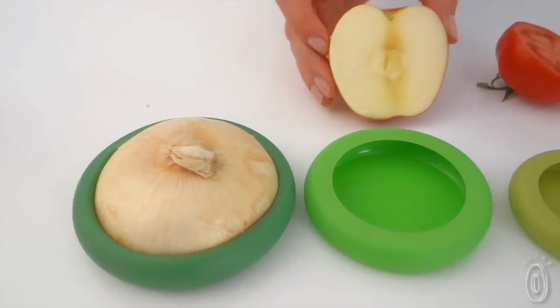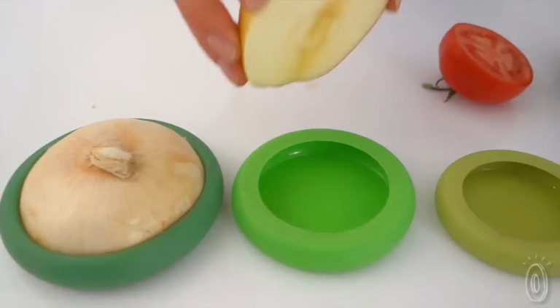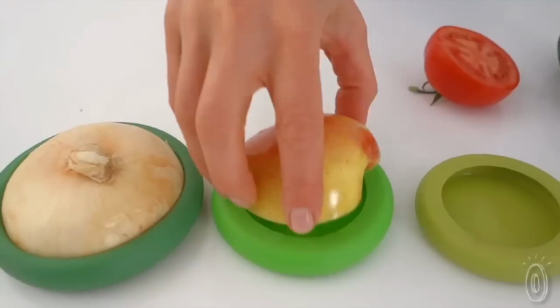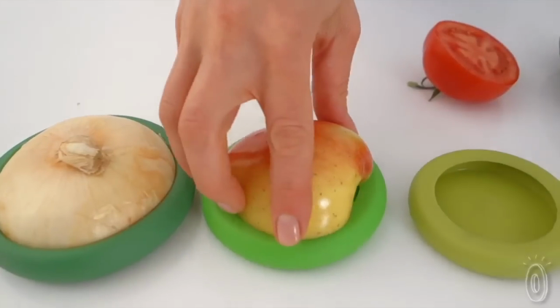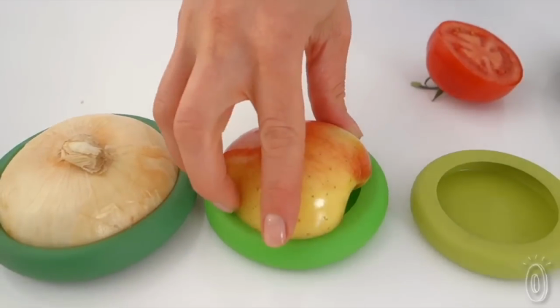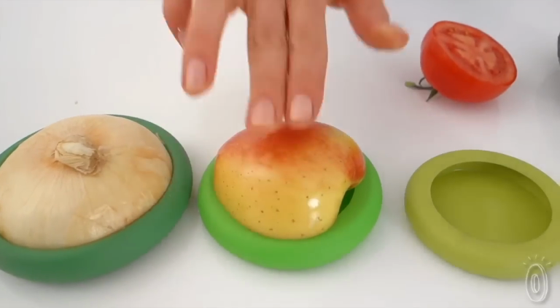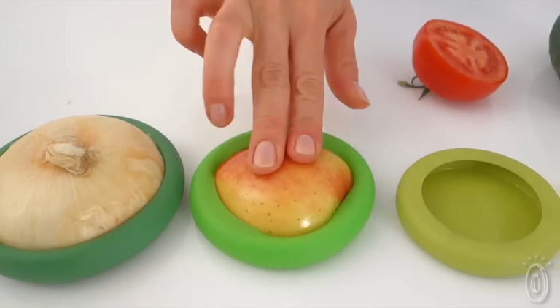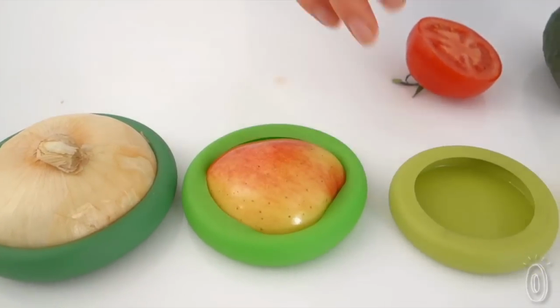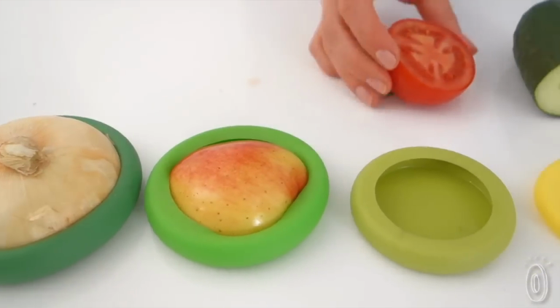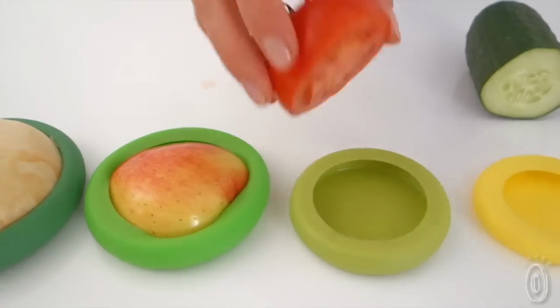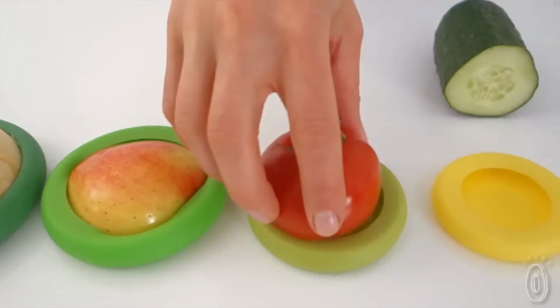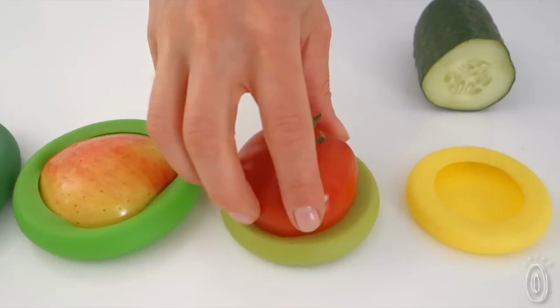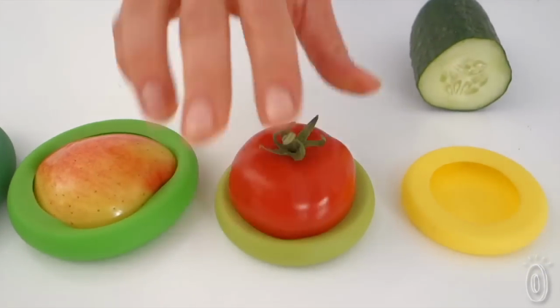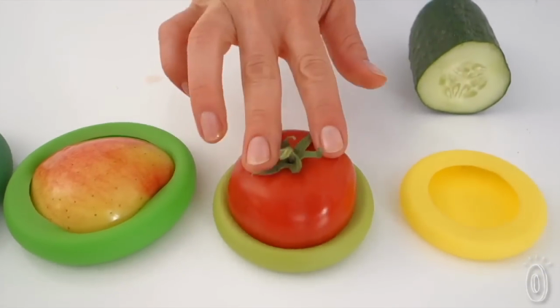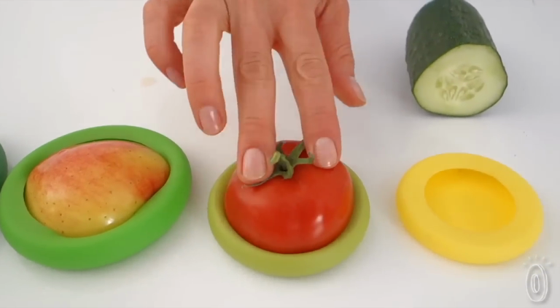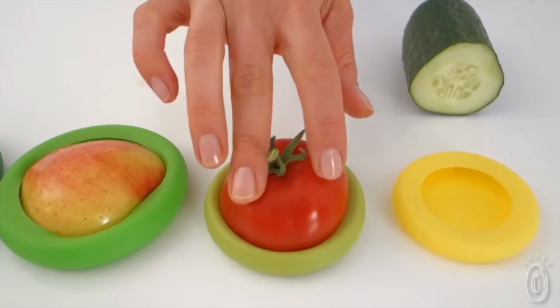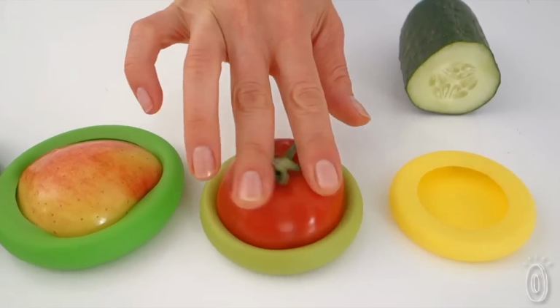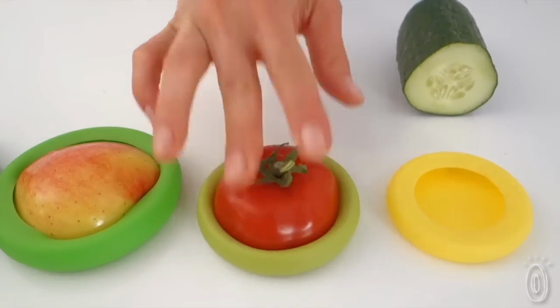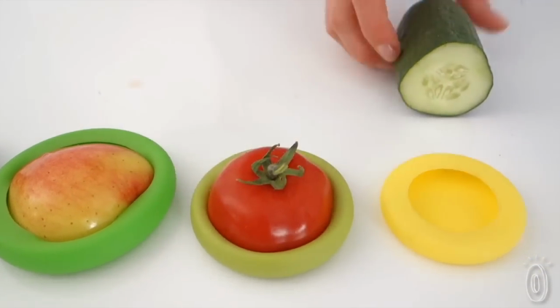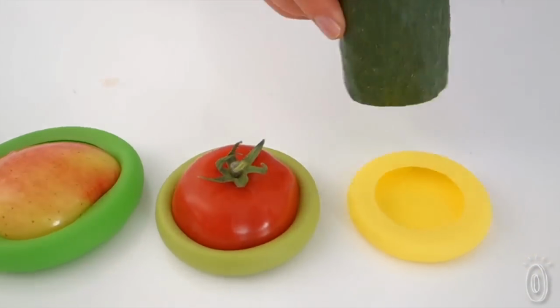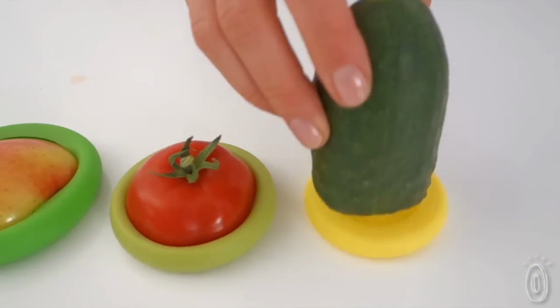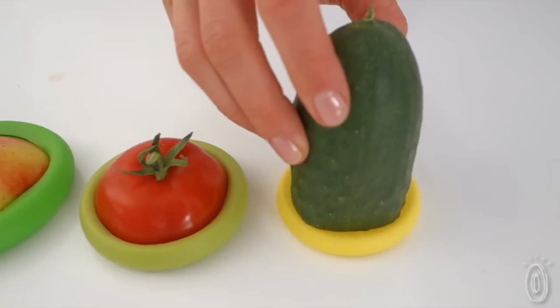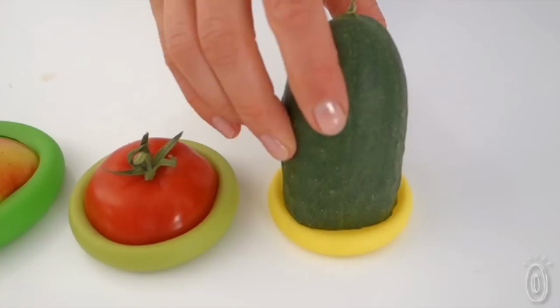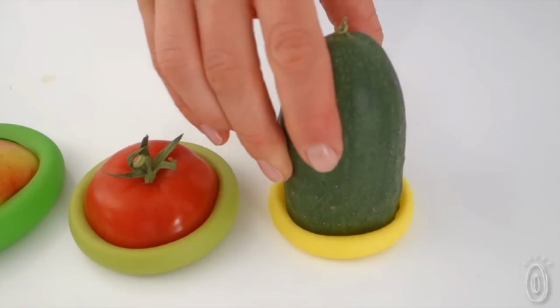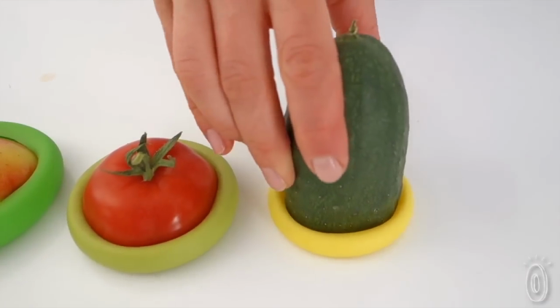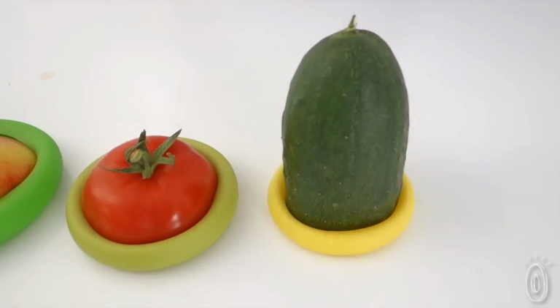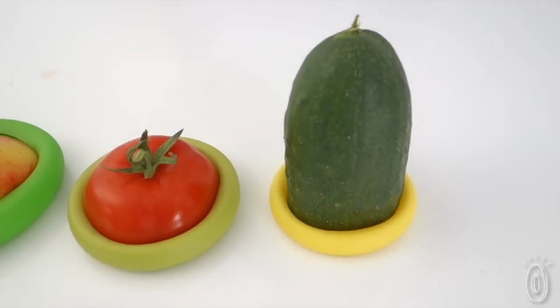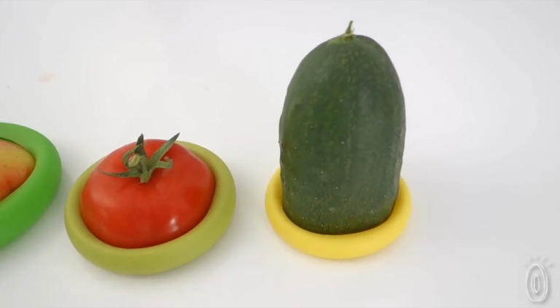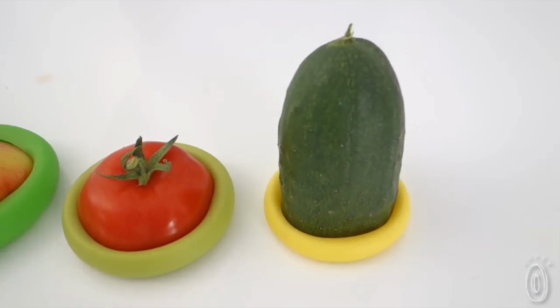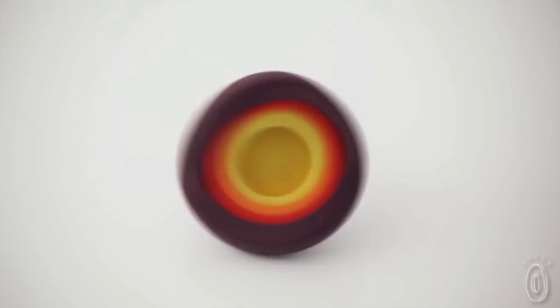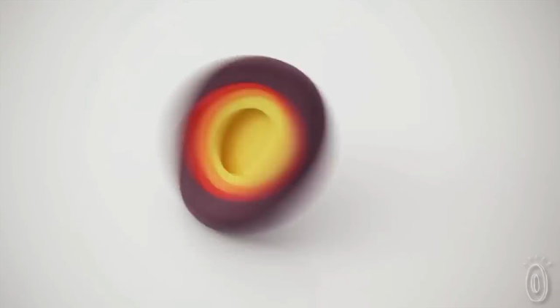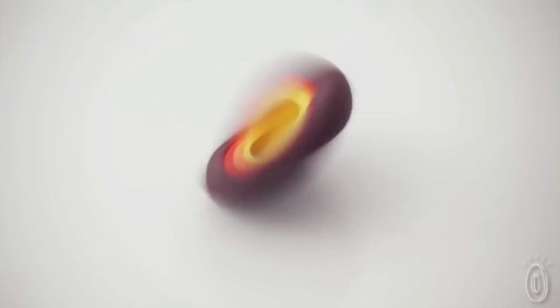Saving the freshness of fruits and veggies means less wasted food and less wasted money. If you love your food, give it a hug.